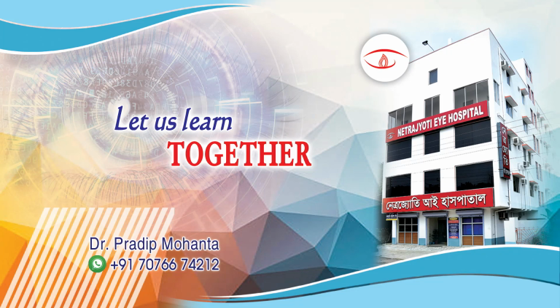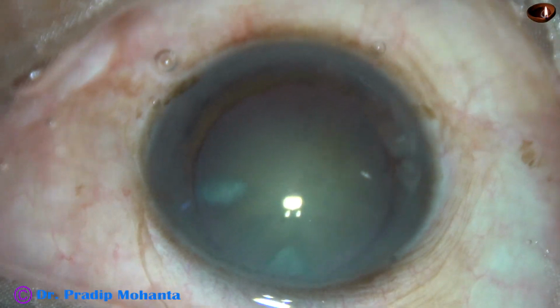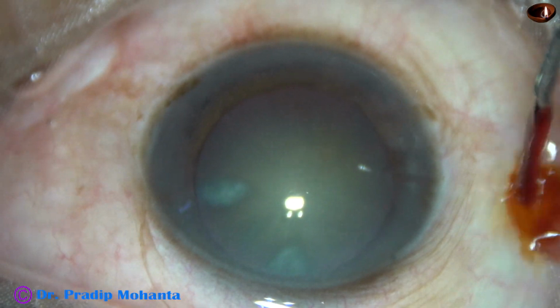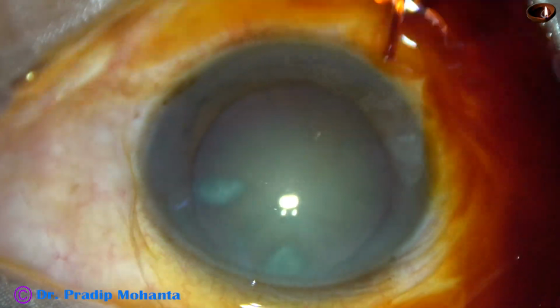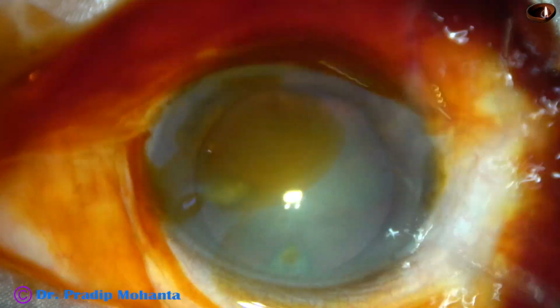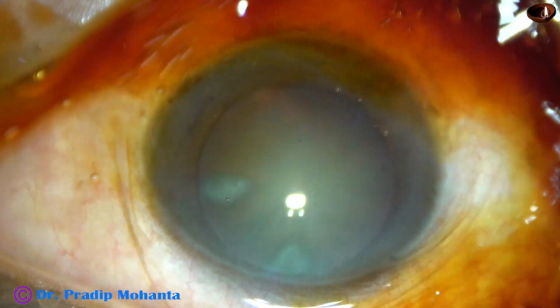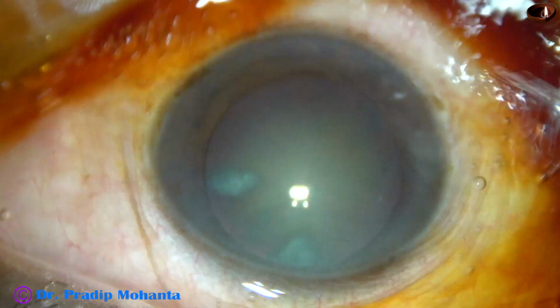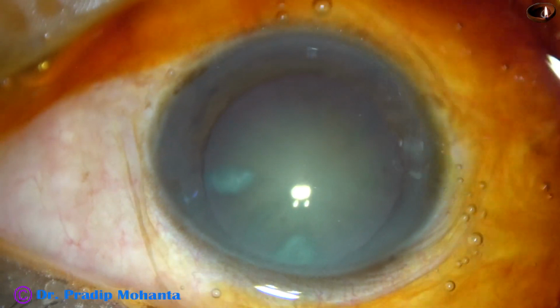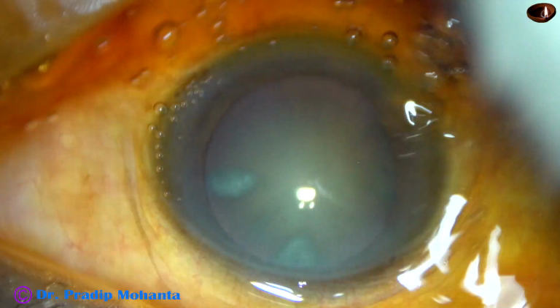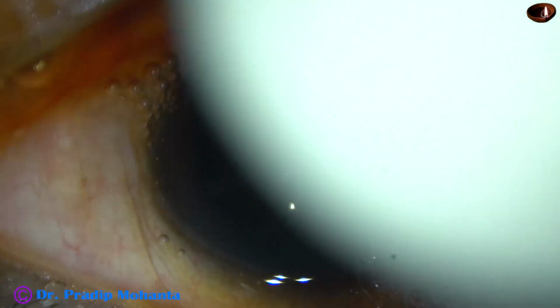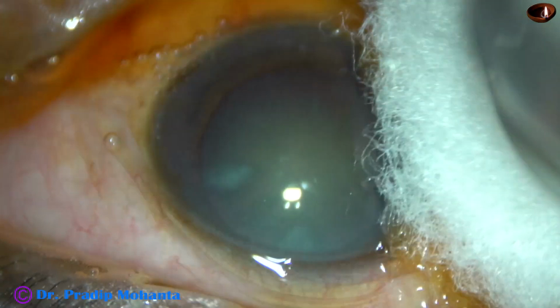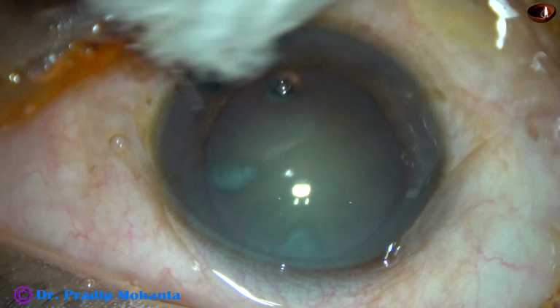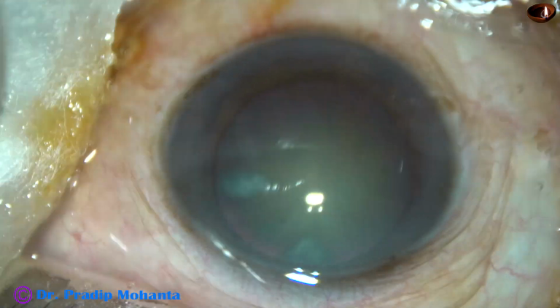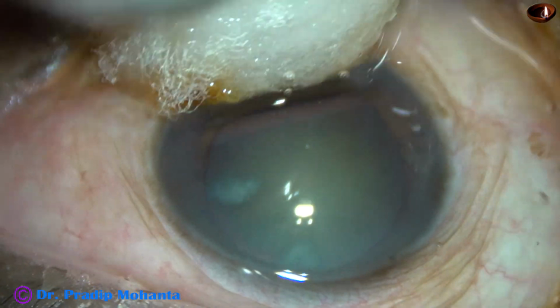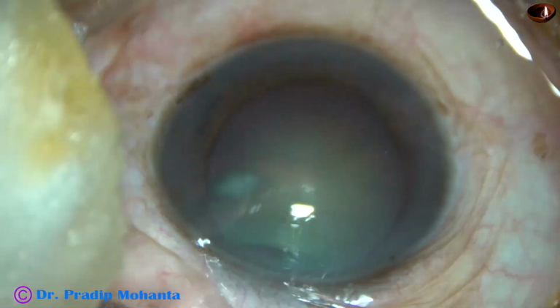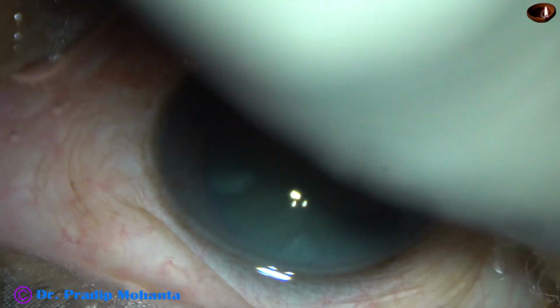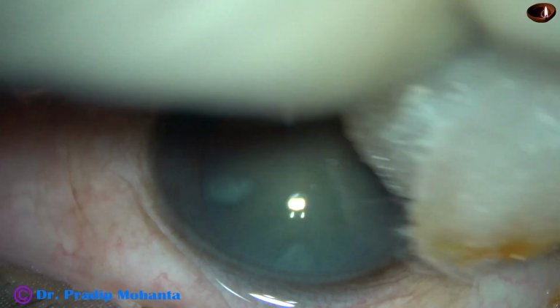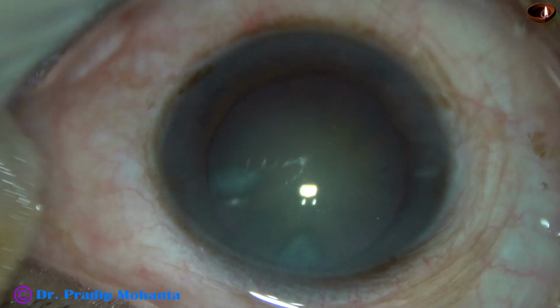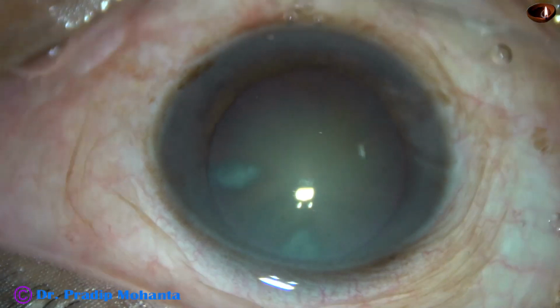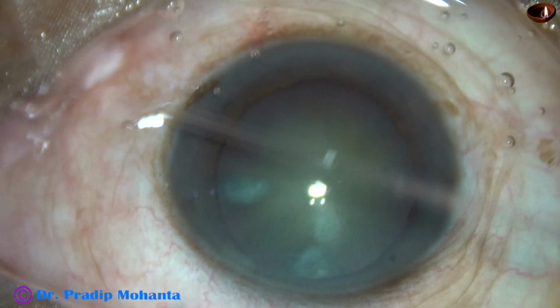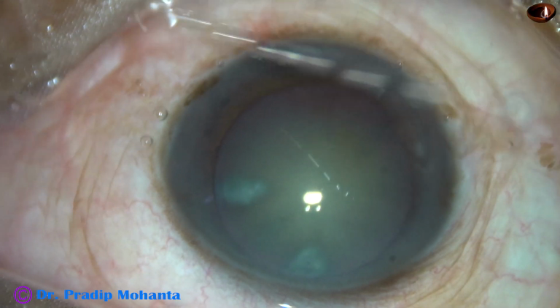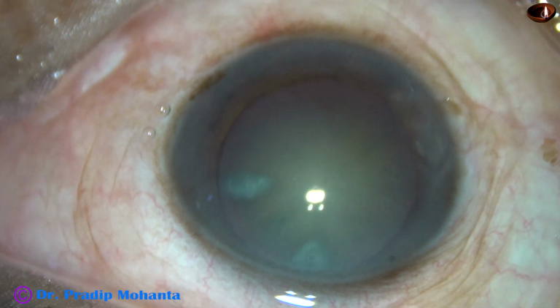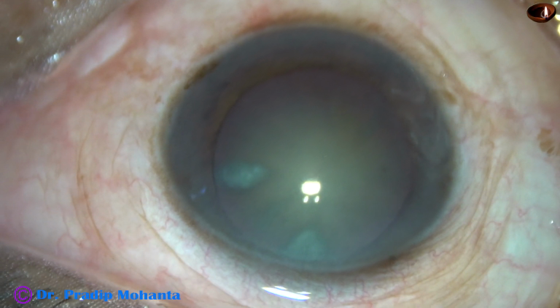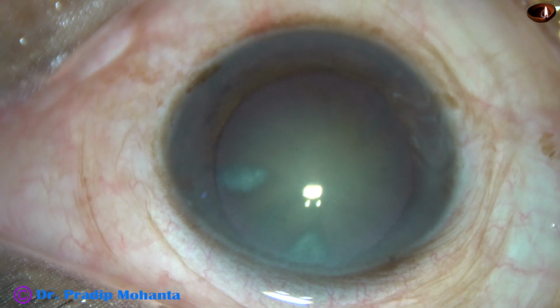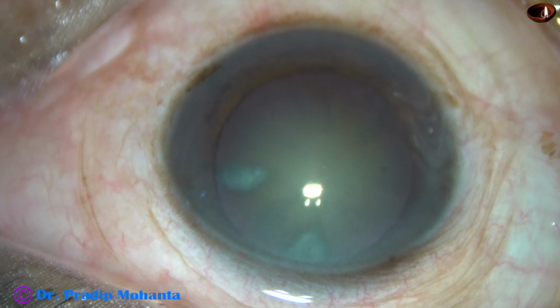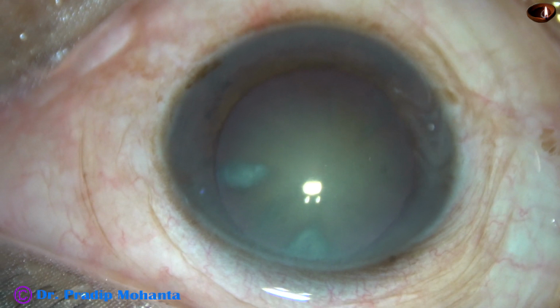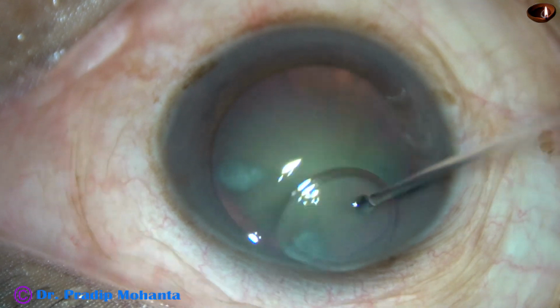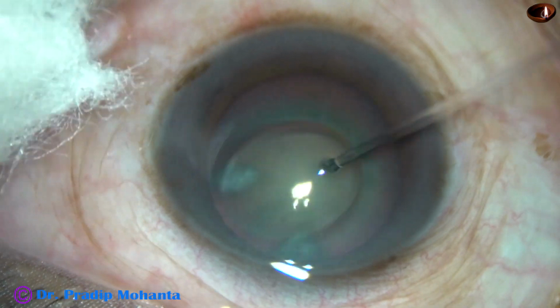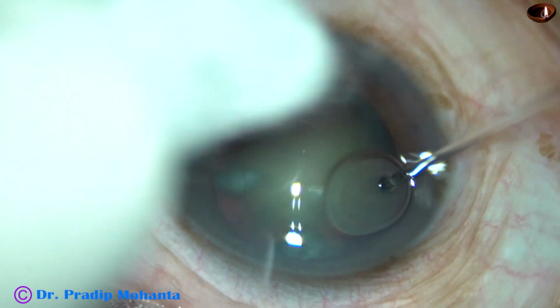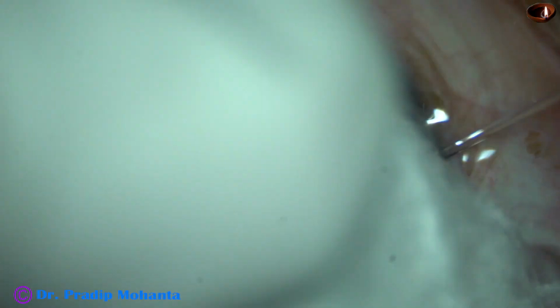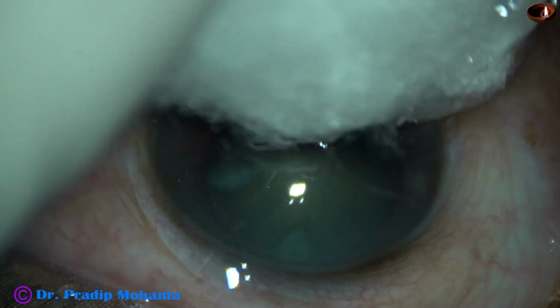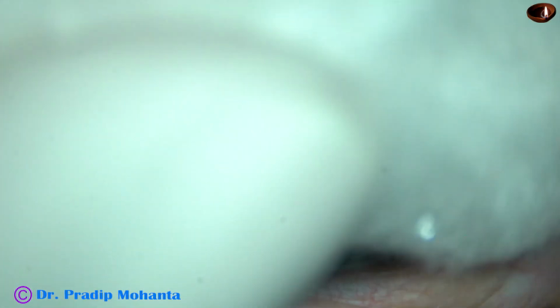Whenever we start ocular surgery, we must thoroughly irrigate the ocular surface after instilling a few drops of 5% povidone iodine. Now, let us observe this very interesting surgery.